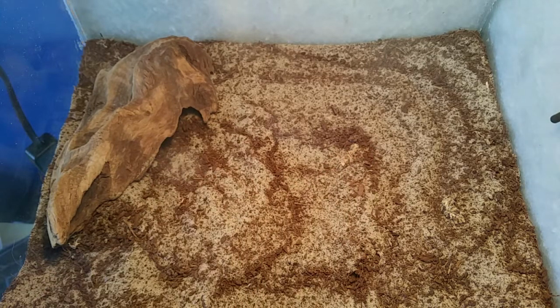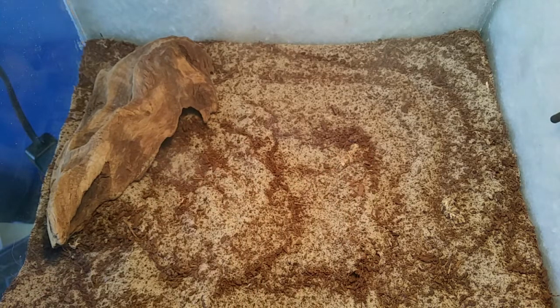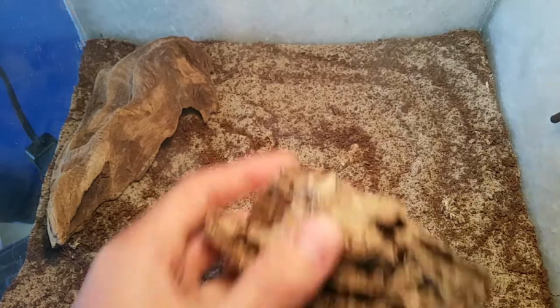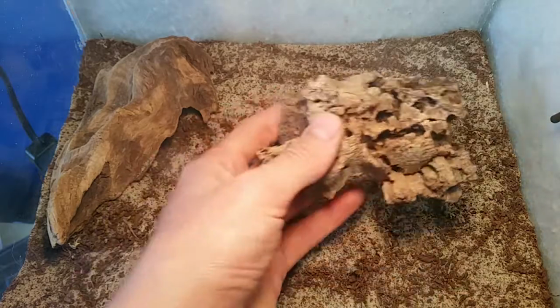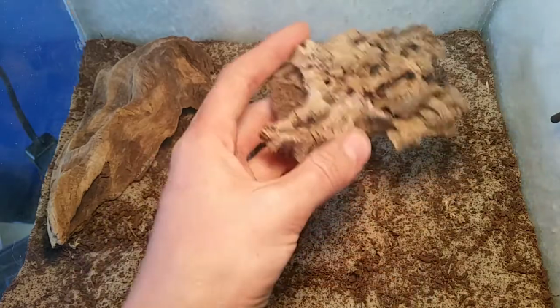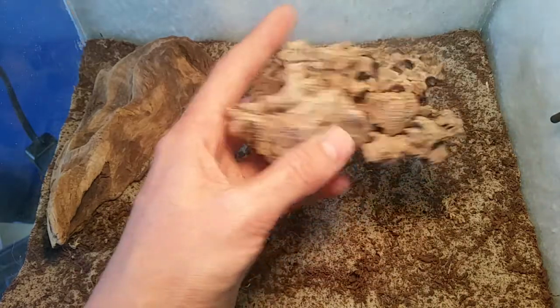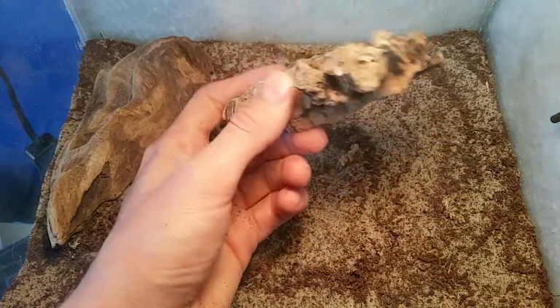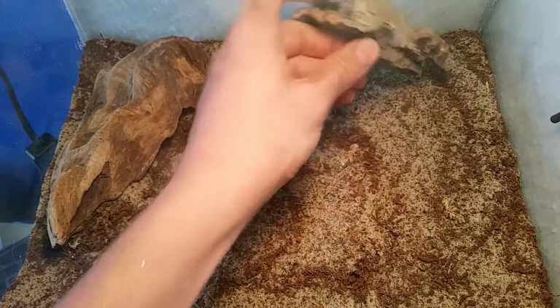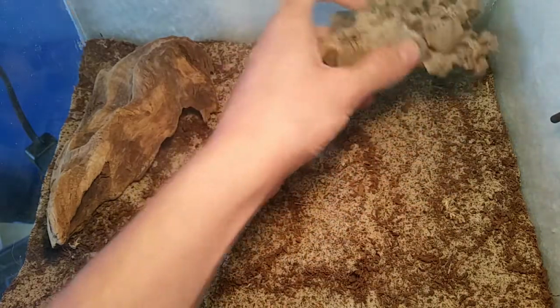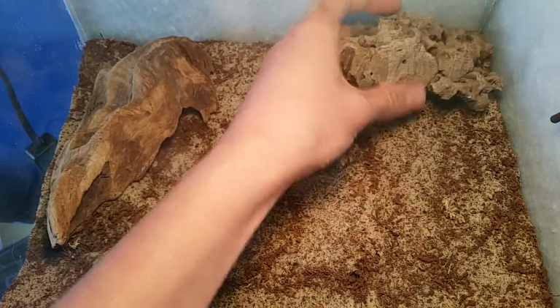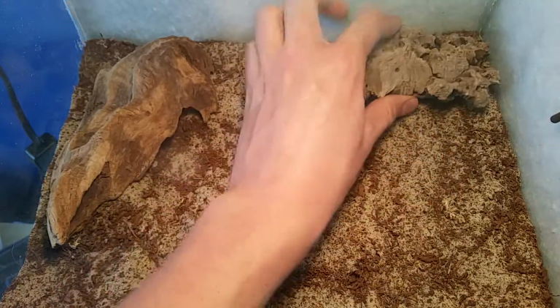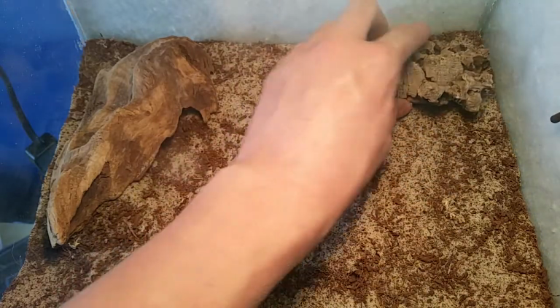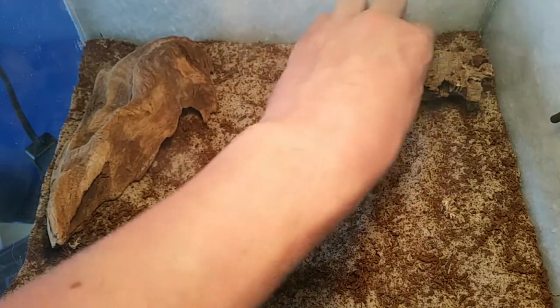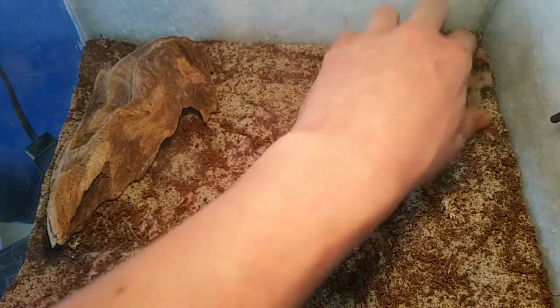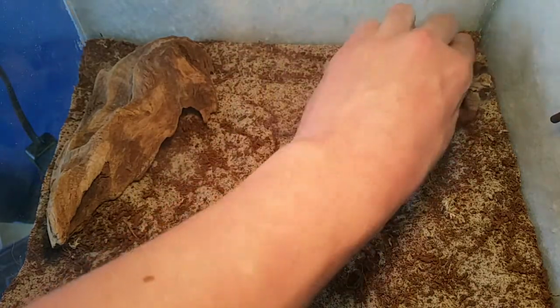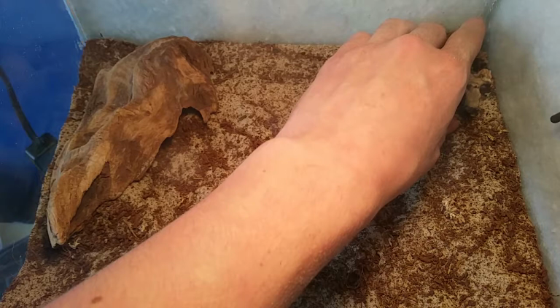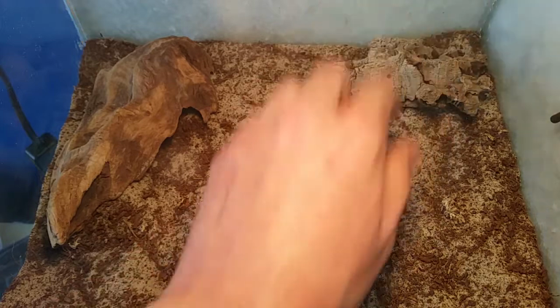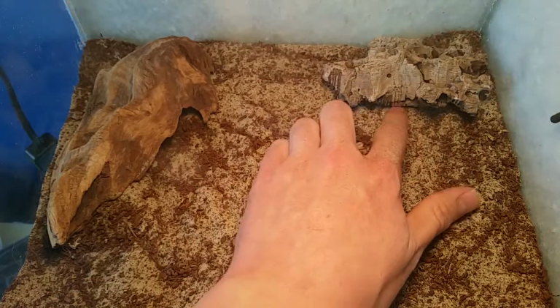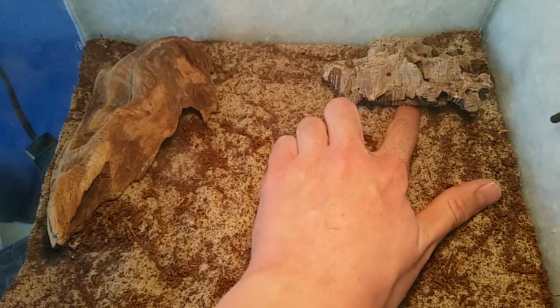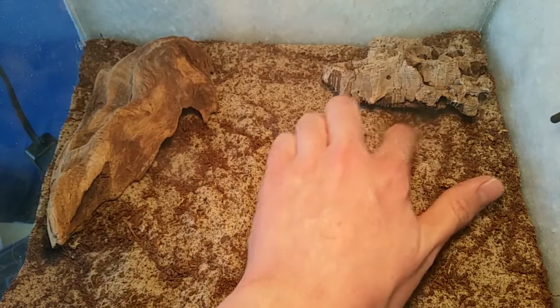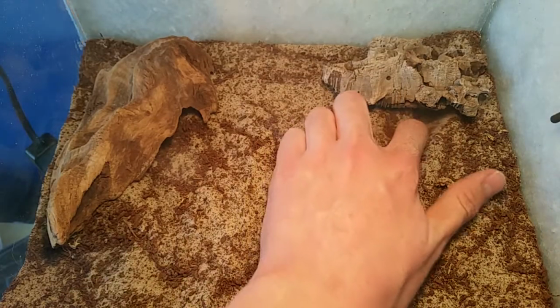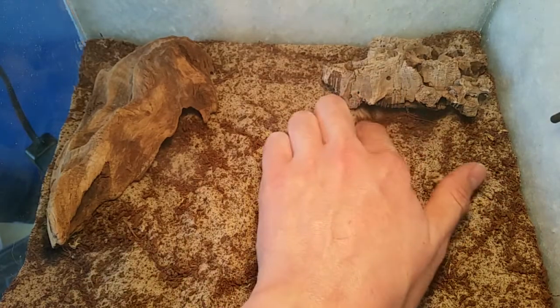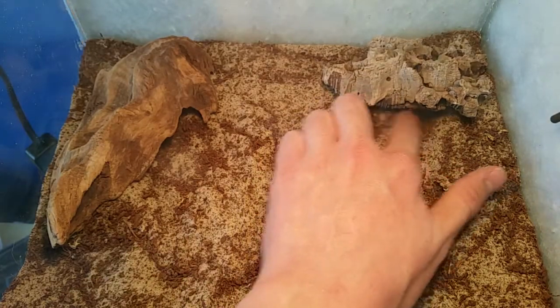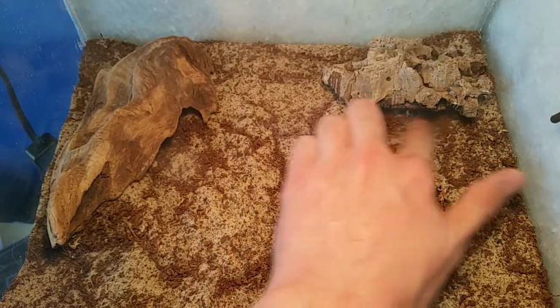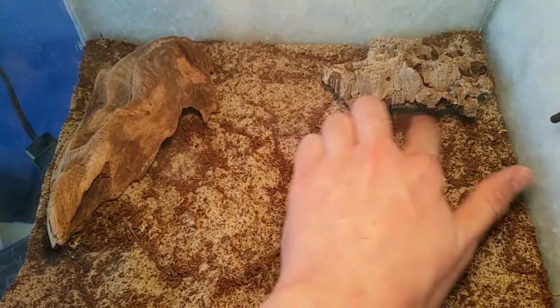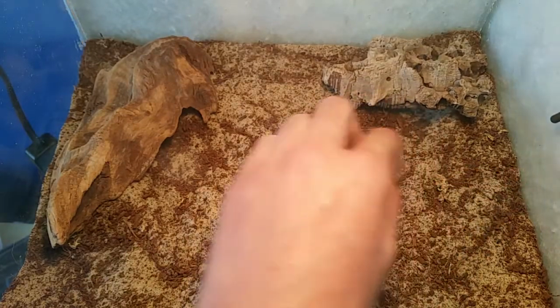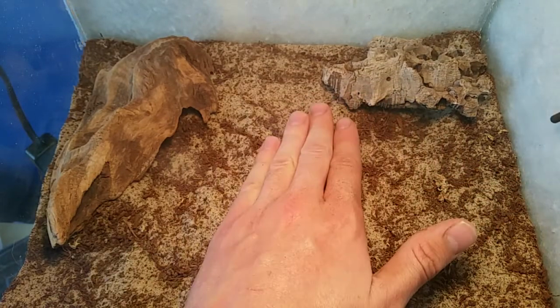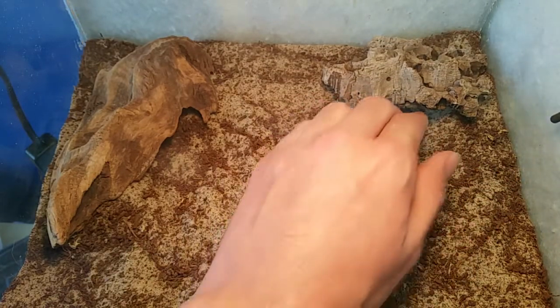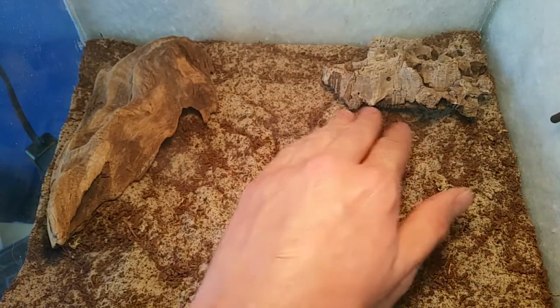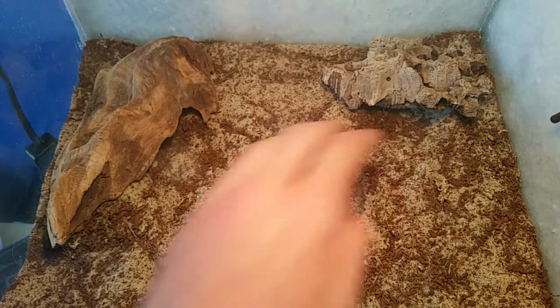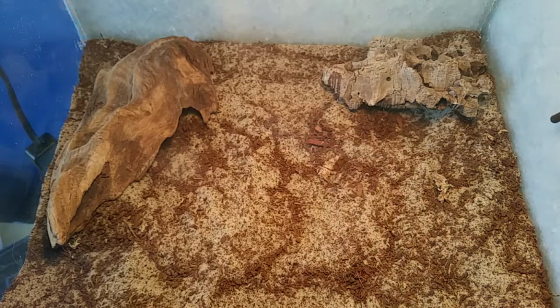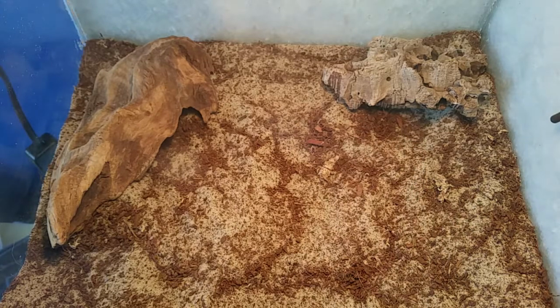You can also add some pieces of cork bark. I'll put that in the other corner here and replicate the same — just start a starter cave there so it will begin to burrow inside.